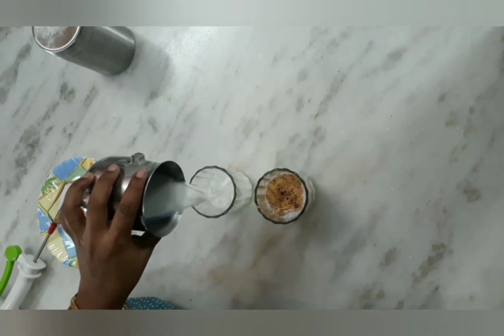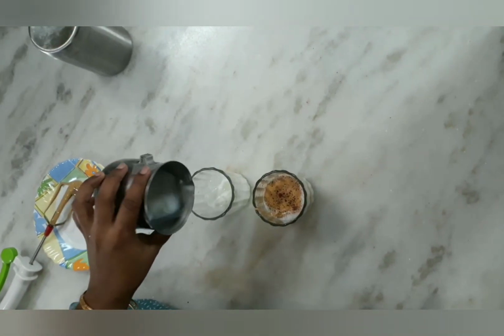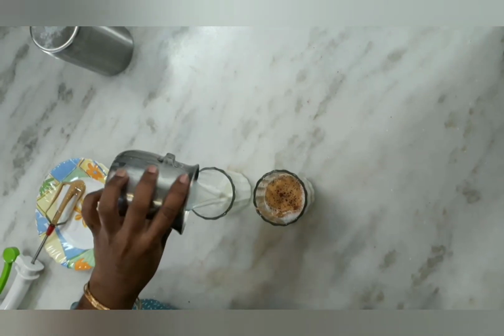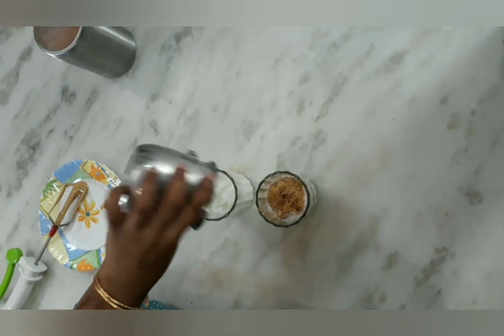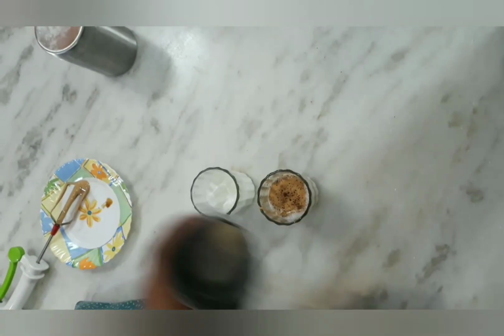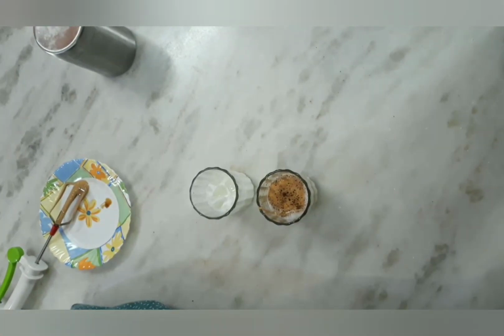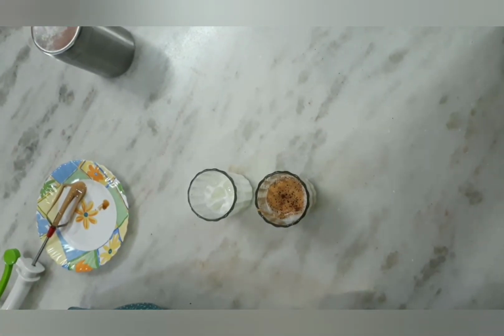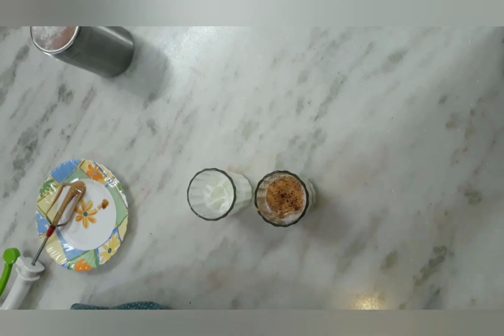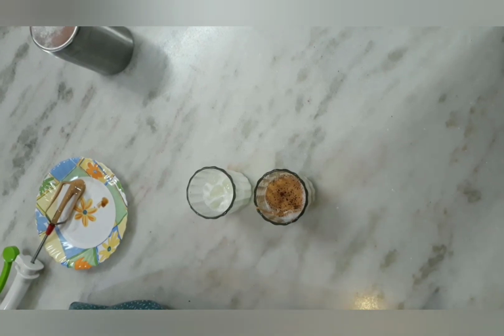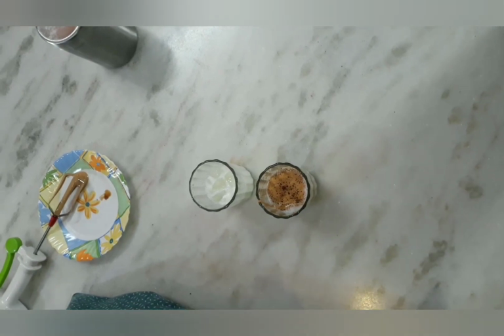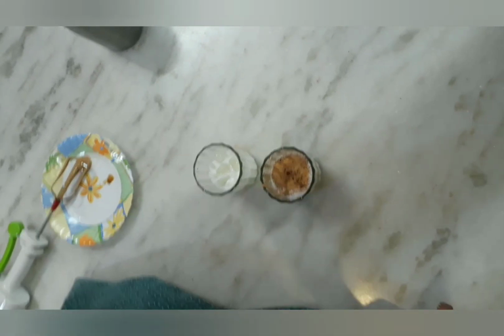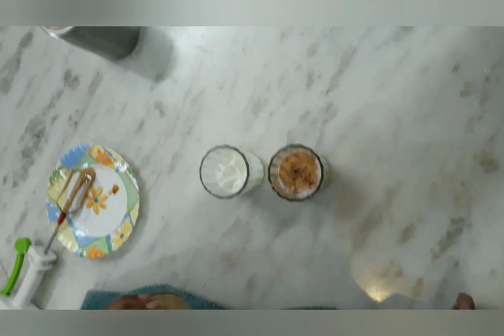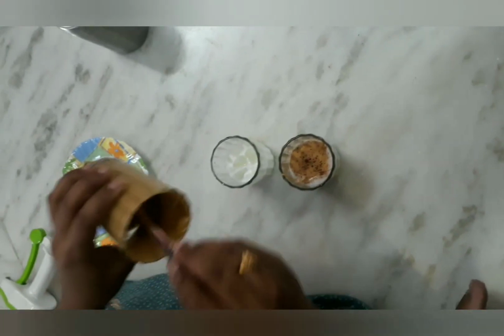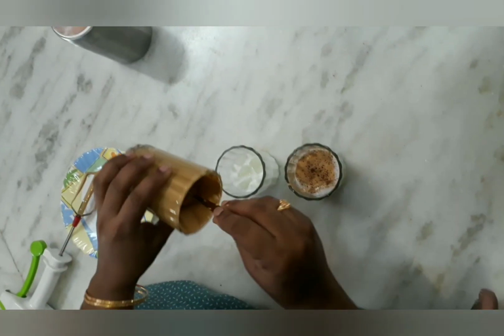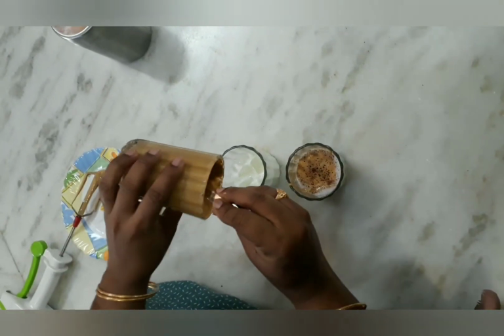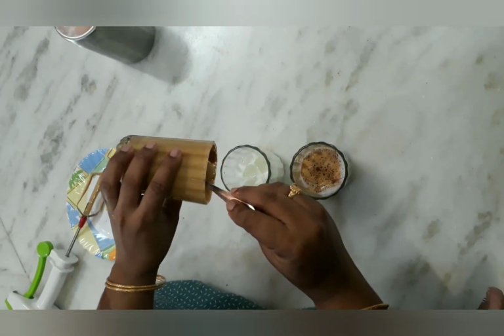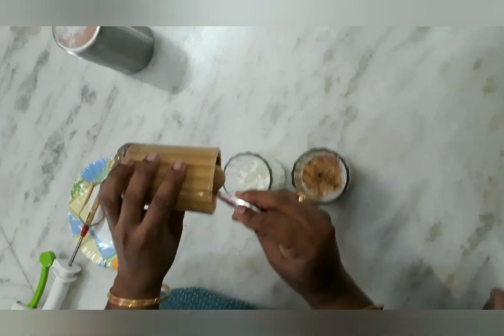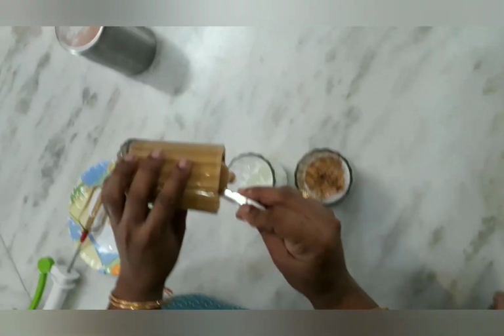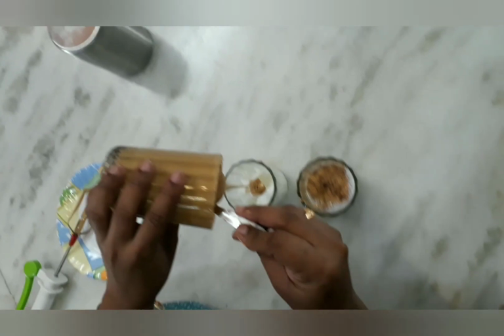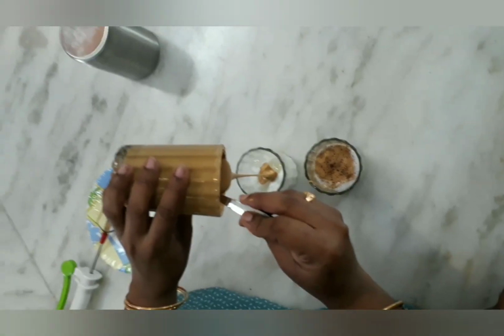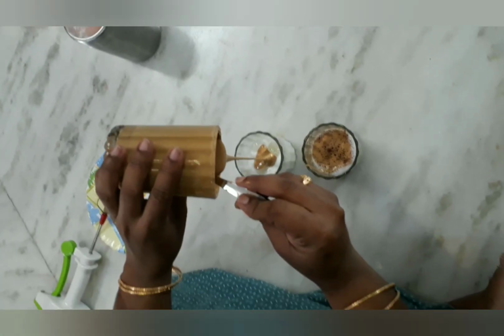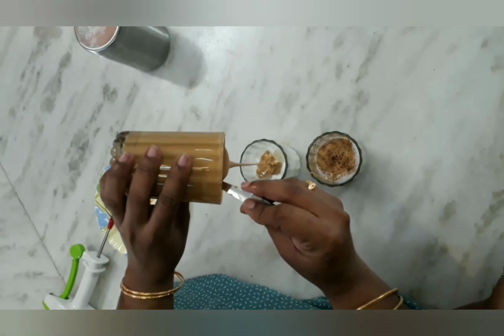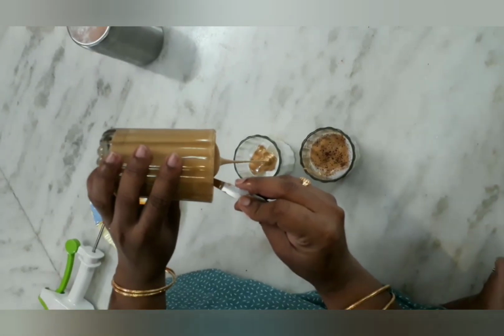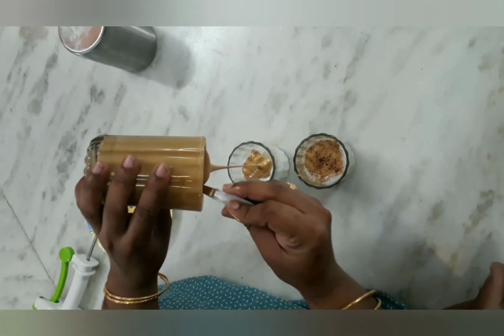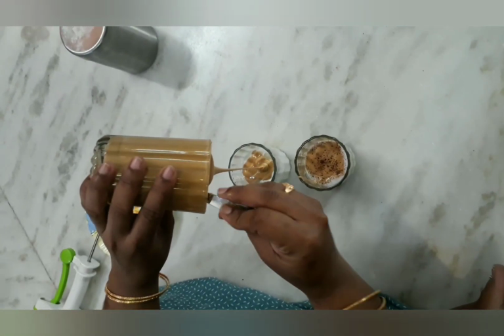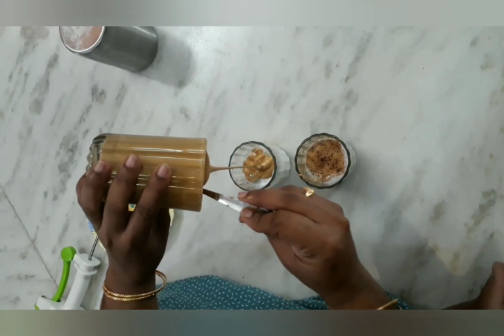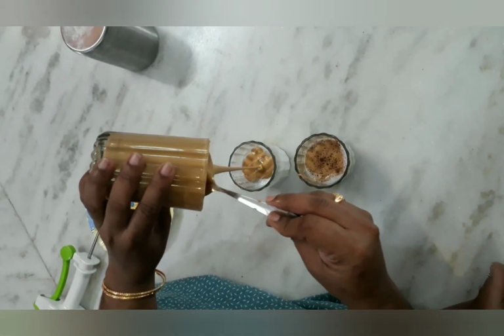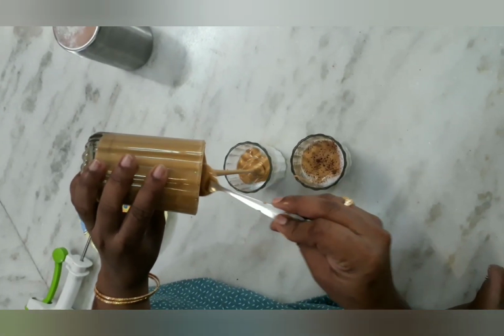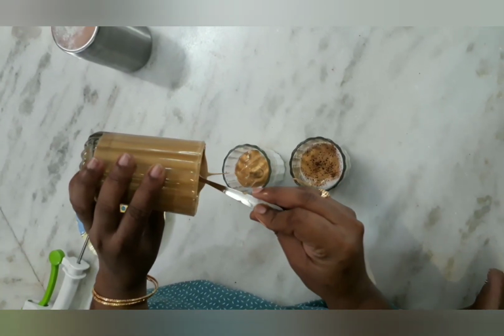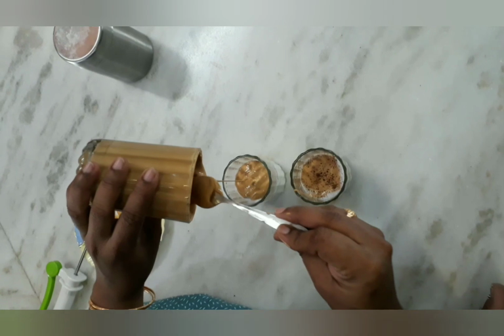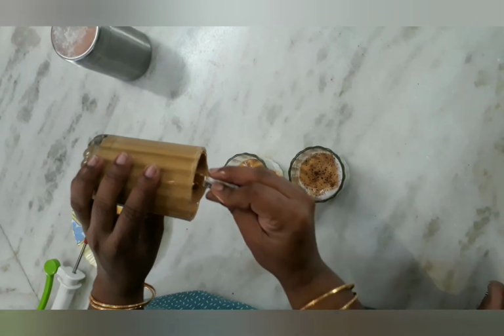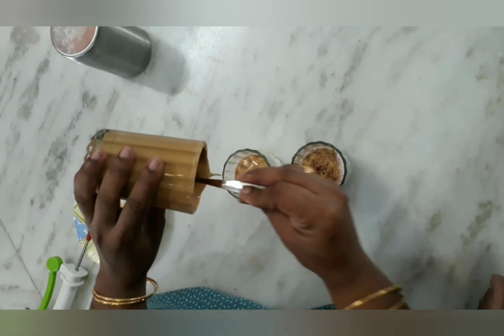Let's make it cool. Now I'm going to put the cappuccino mixture on the milk. I'm going to spray a little coffee powder on top.